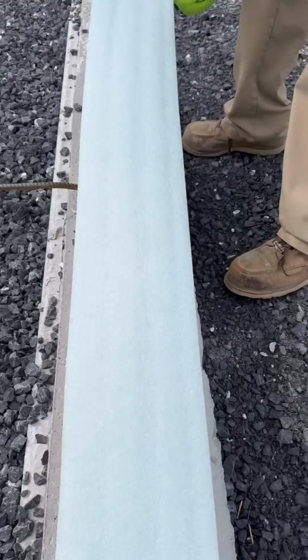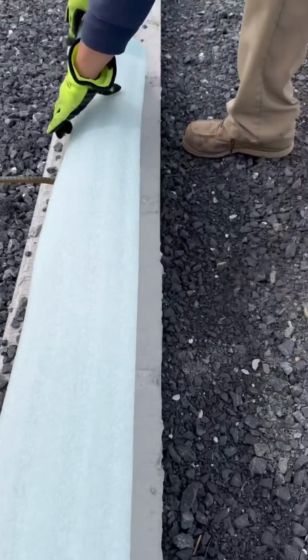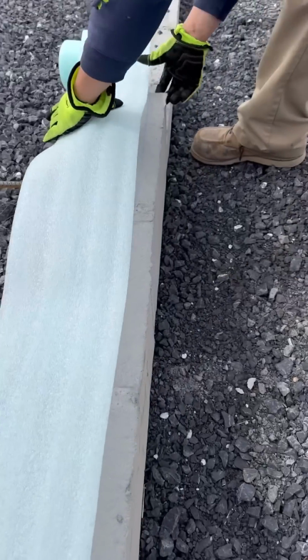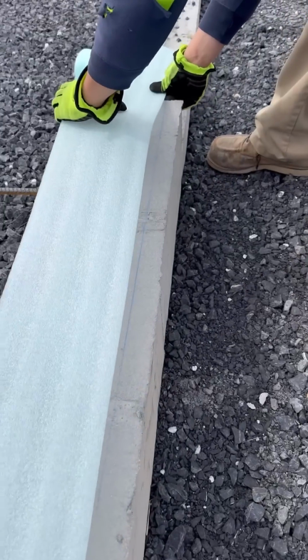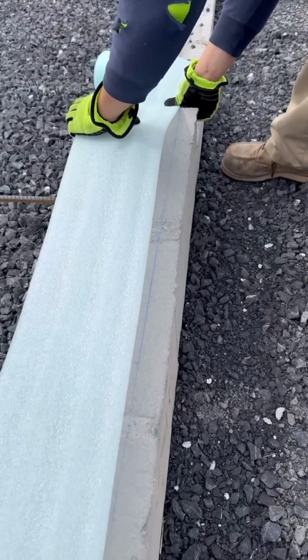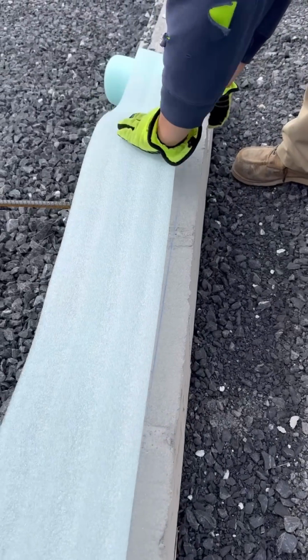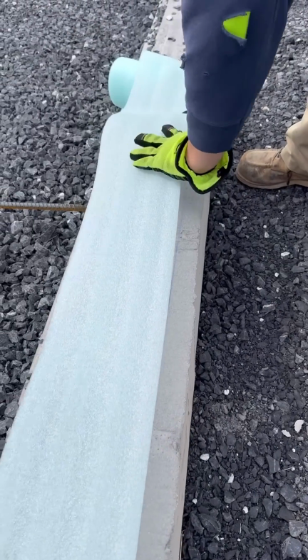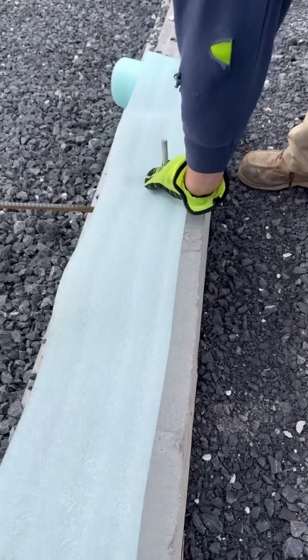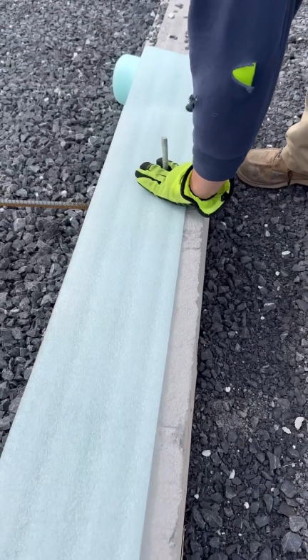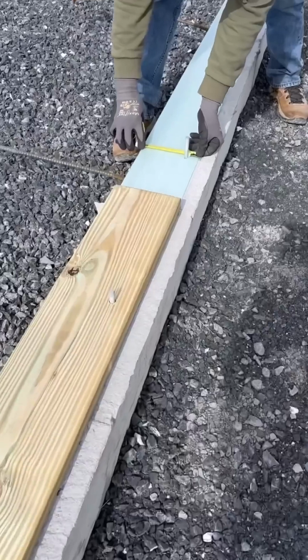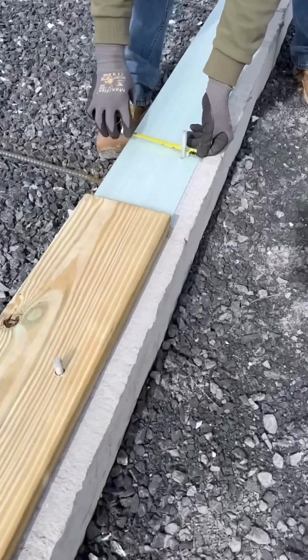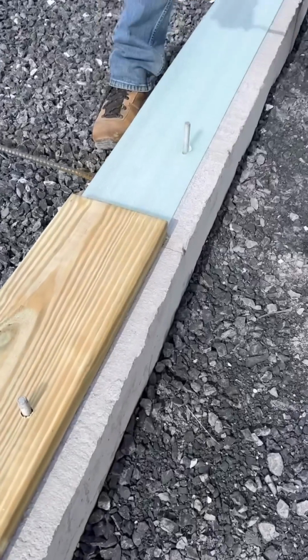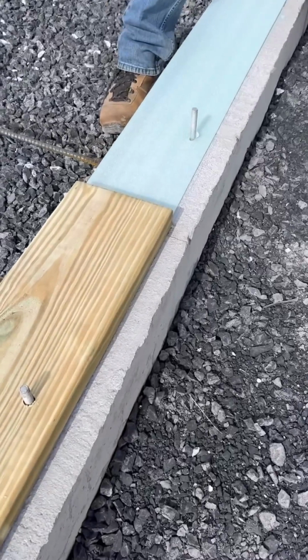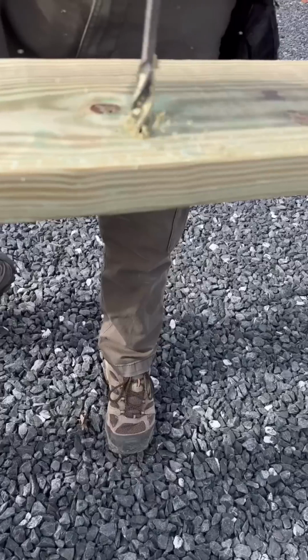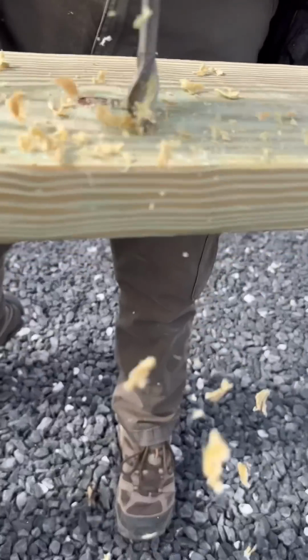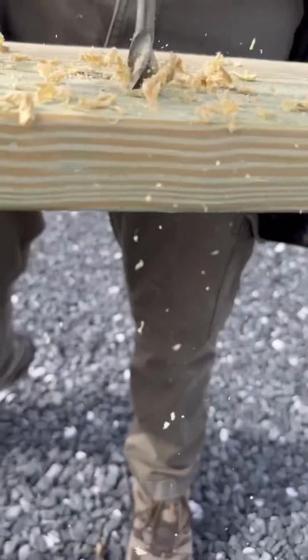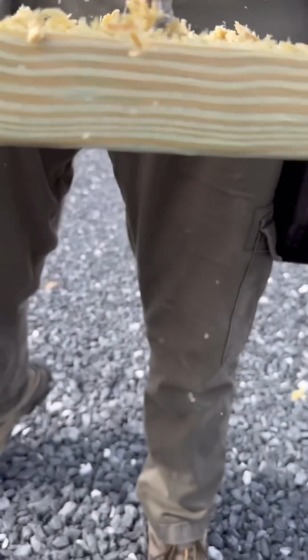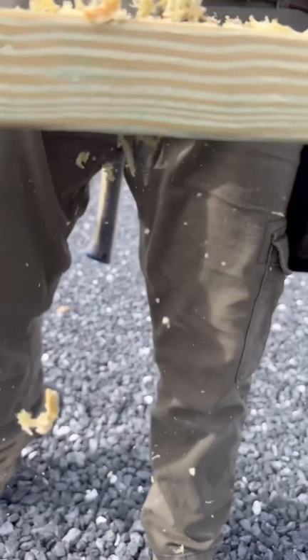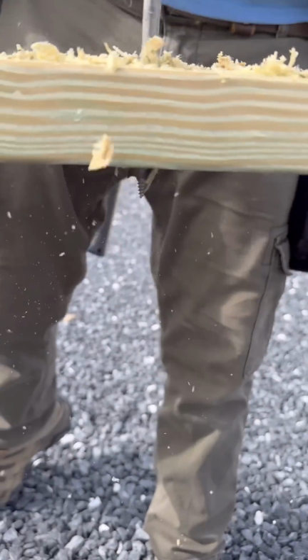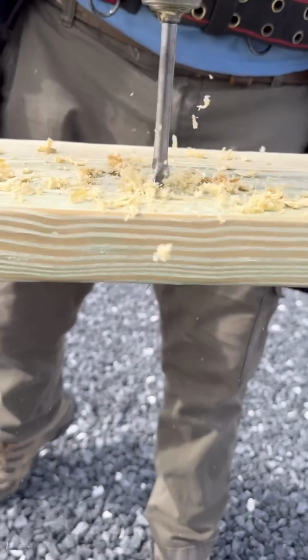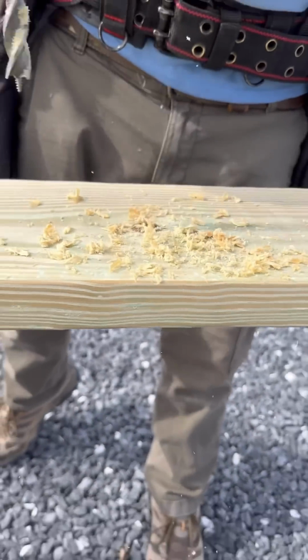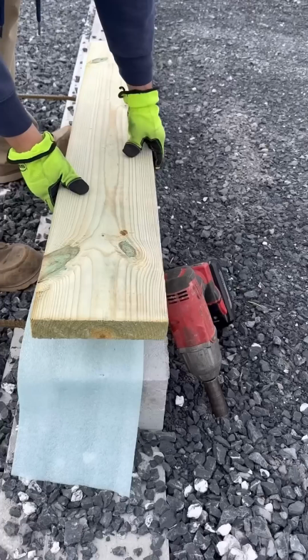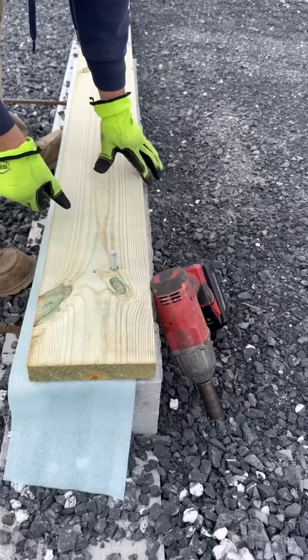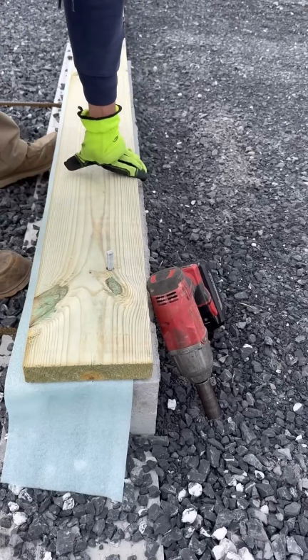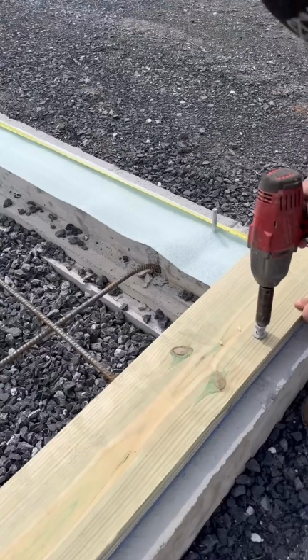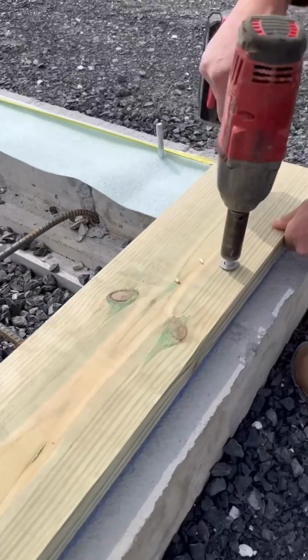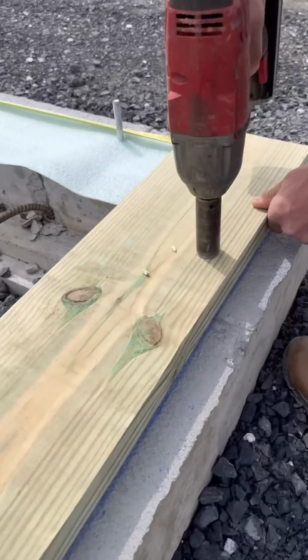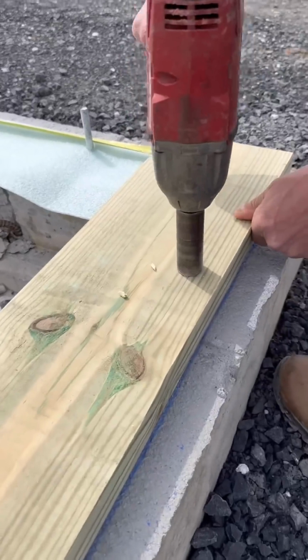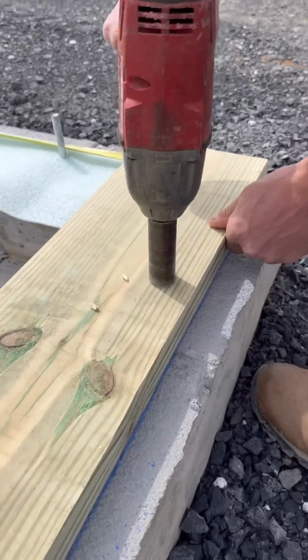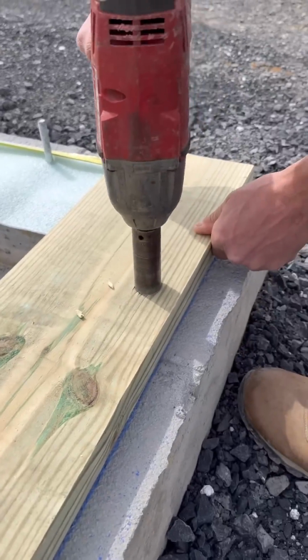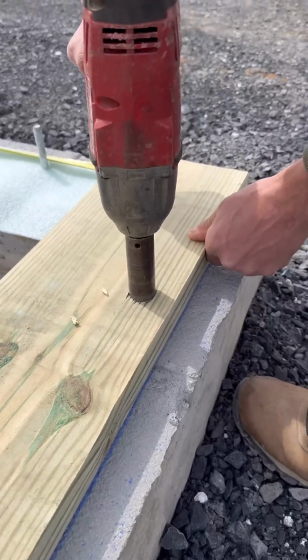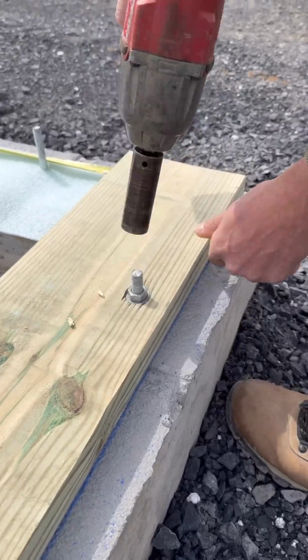First, the guys put down sill seal on the foundation walls. Next, they measure and transfer the location of each anchor bolt onto the pressure treated sill plate. They drill holes and drop the plates over the top of the anchor bolts. The plates are fastened down with galvanized nuts and washers.